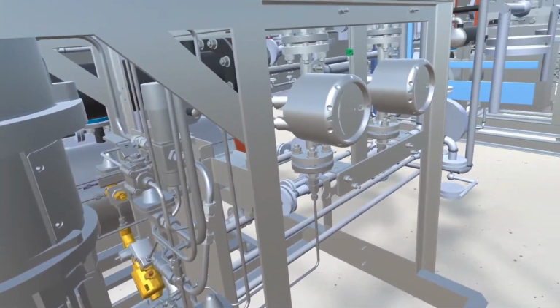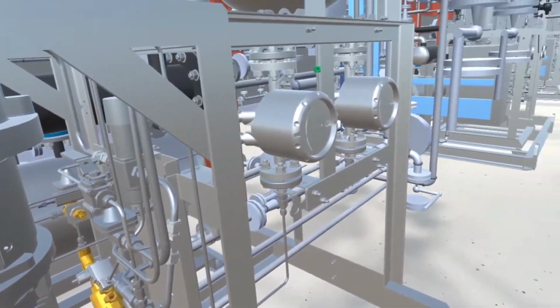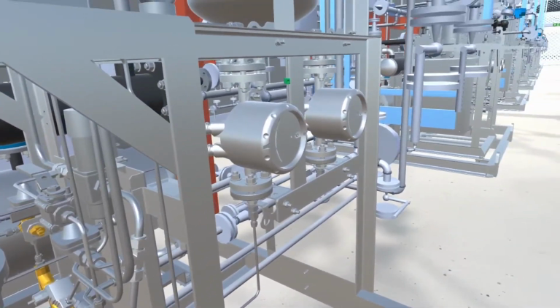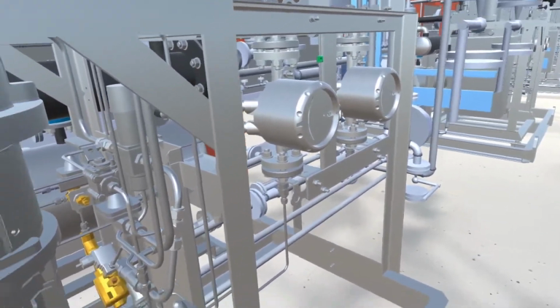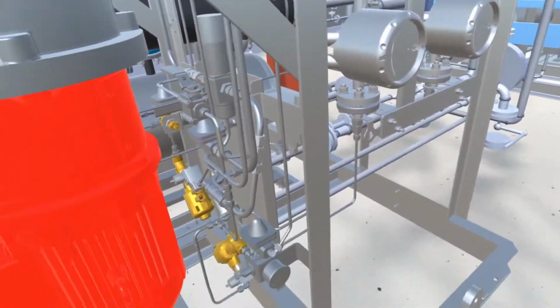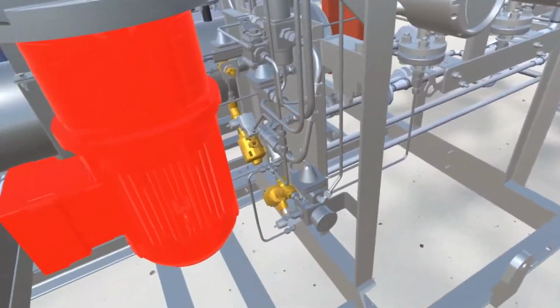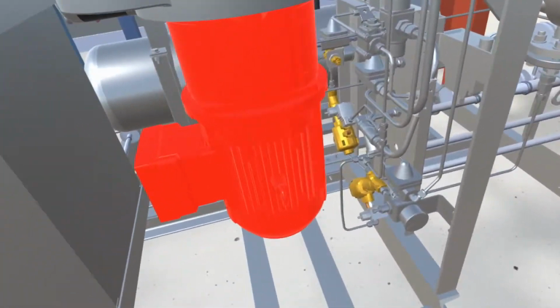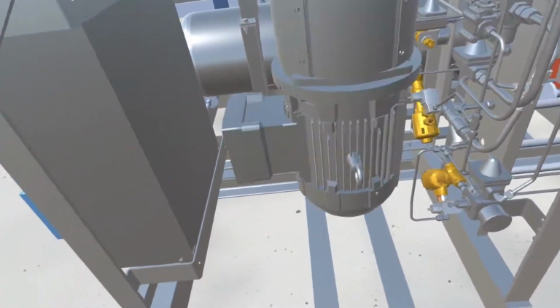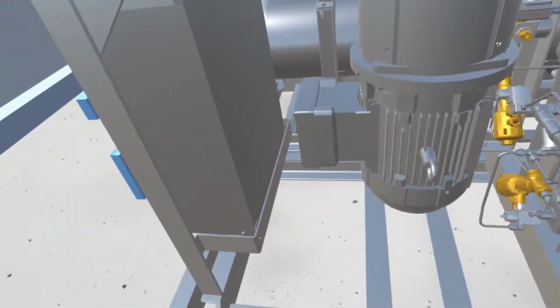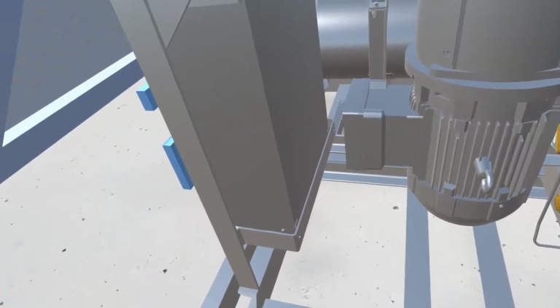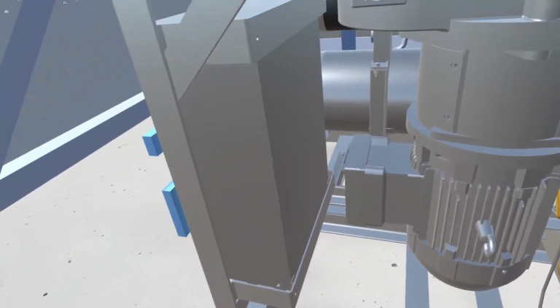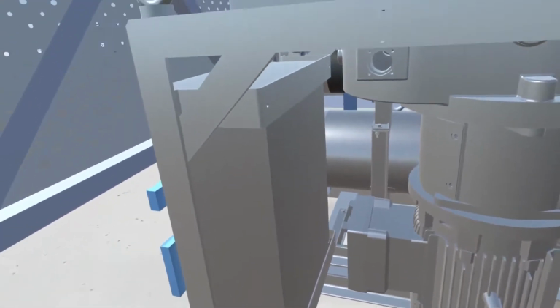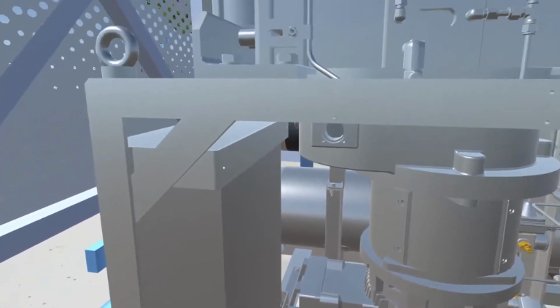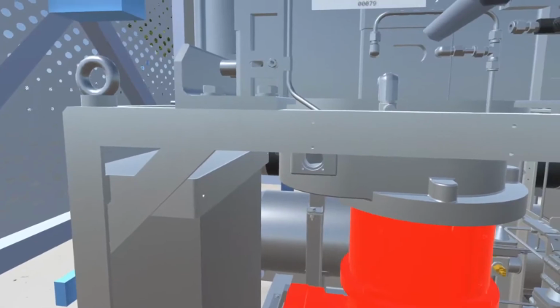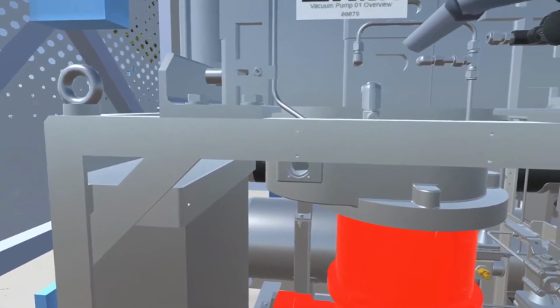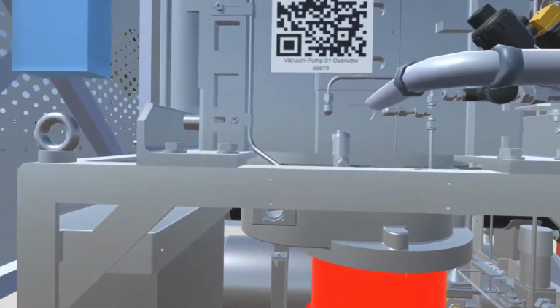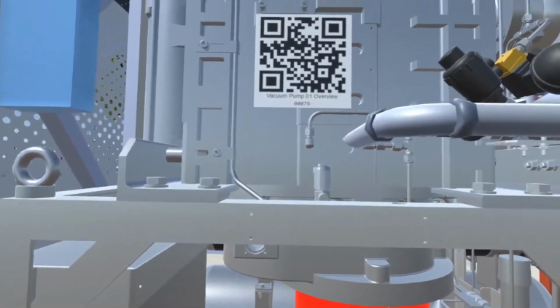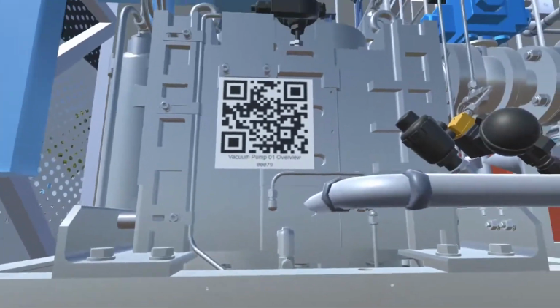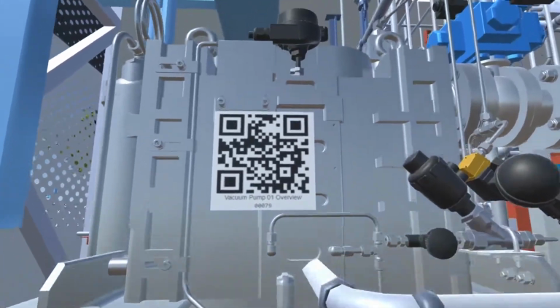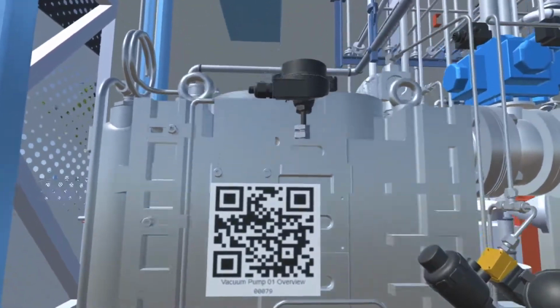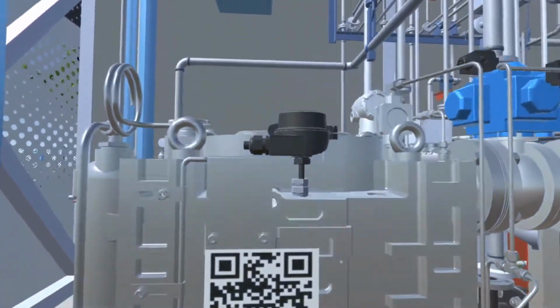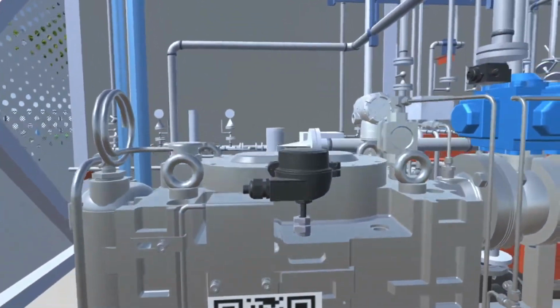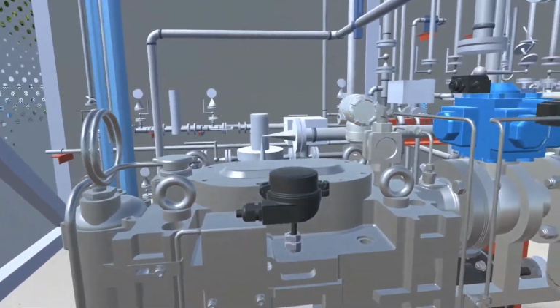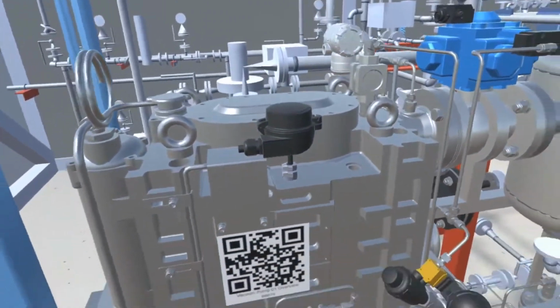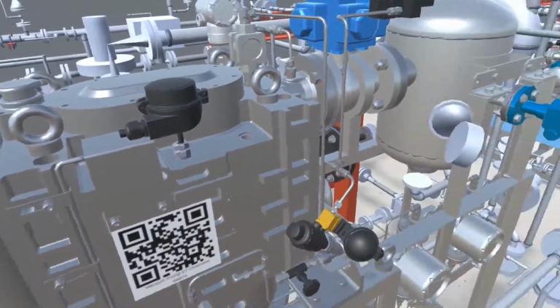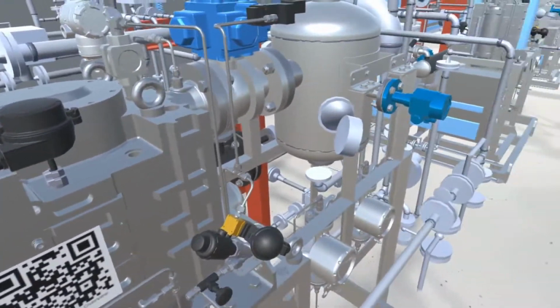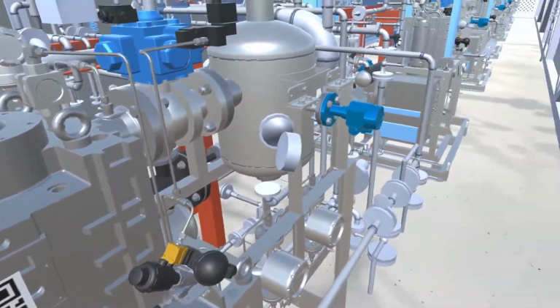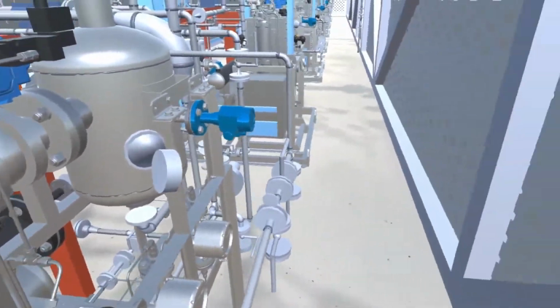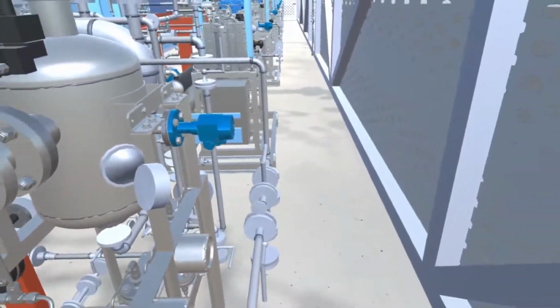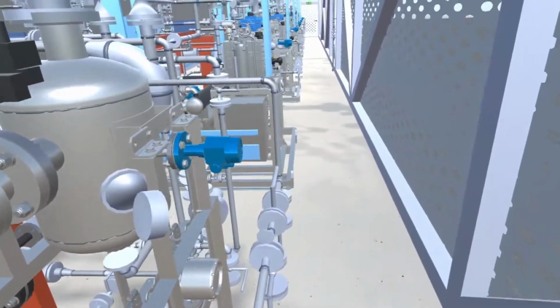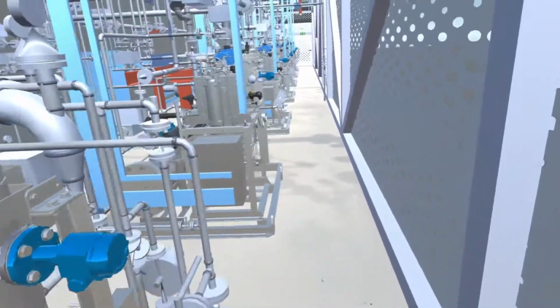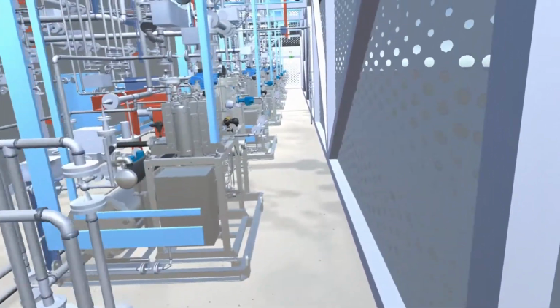A QR code has been added to the pump, just as in the physical environment. This can be scanned to give real-time device information from the control system as well as access to drawings and diagrams.